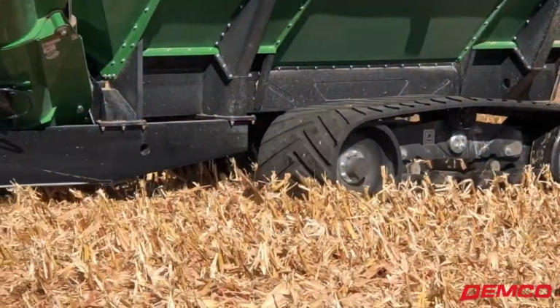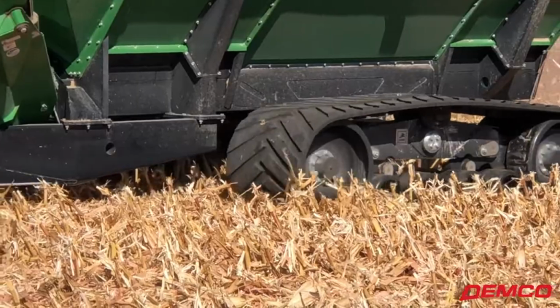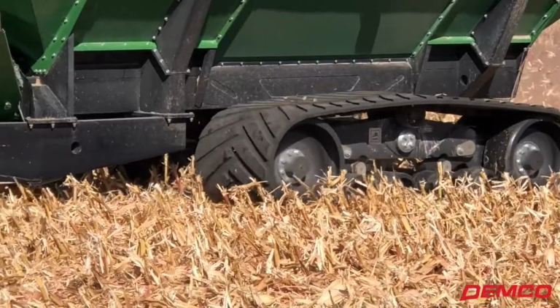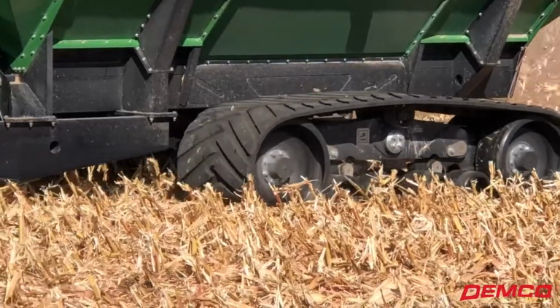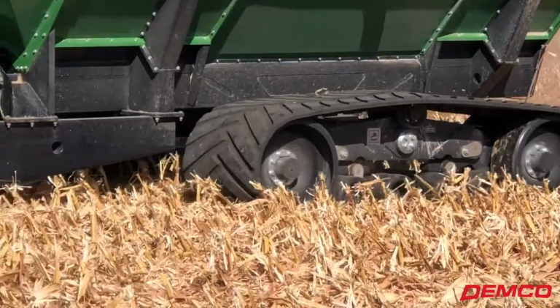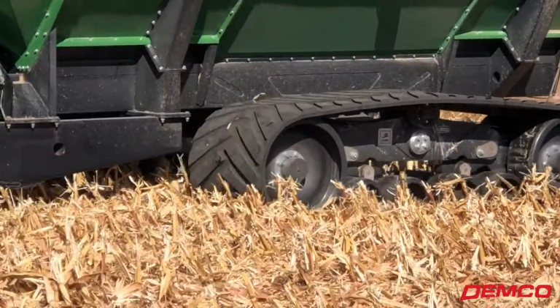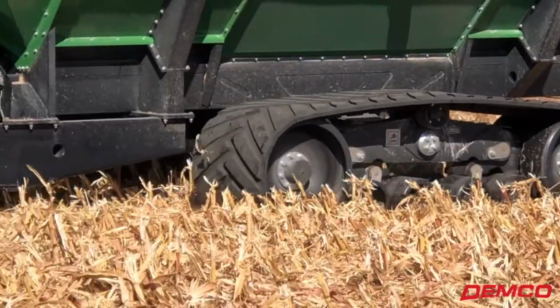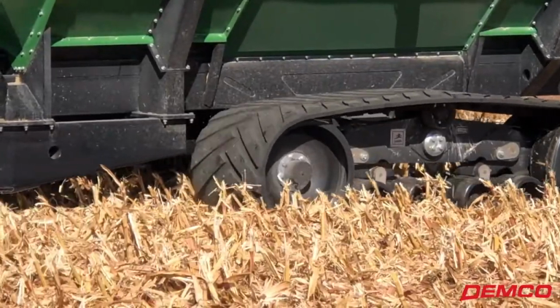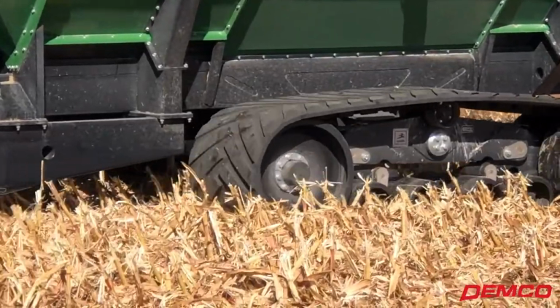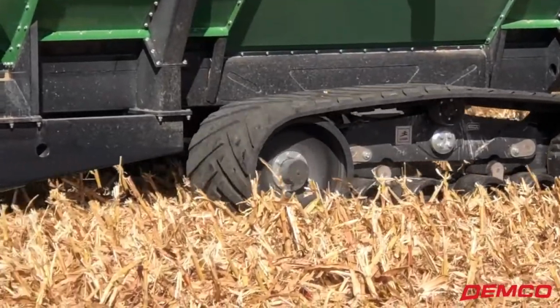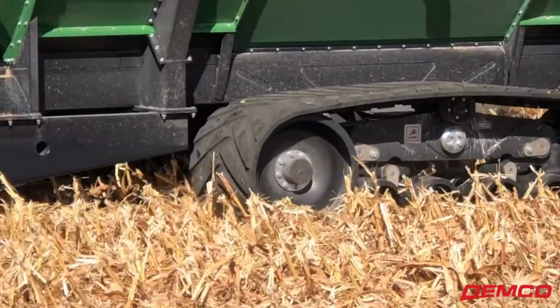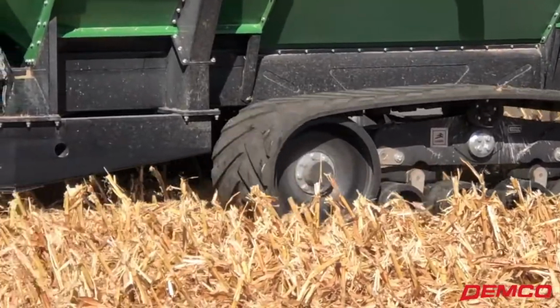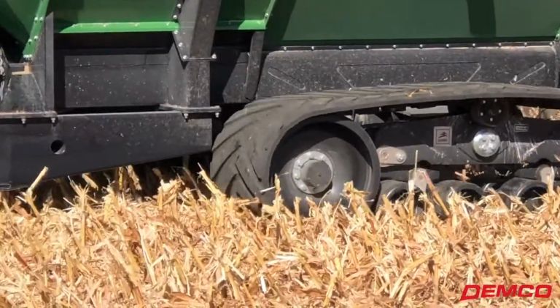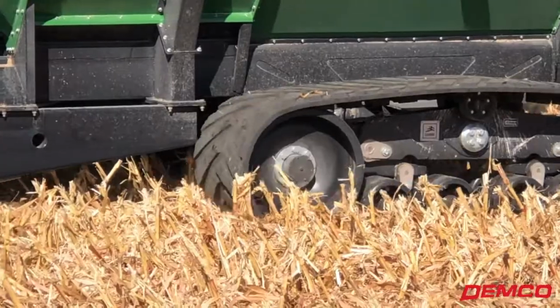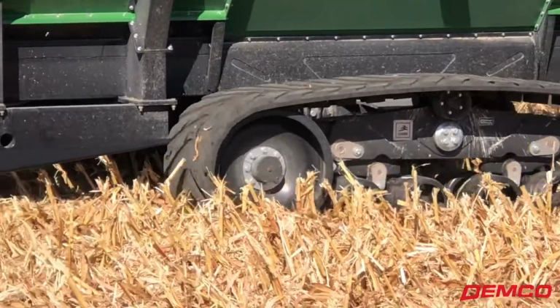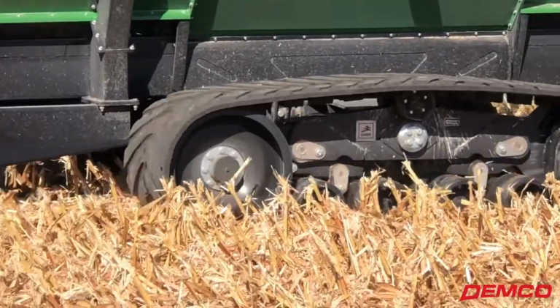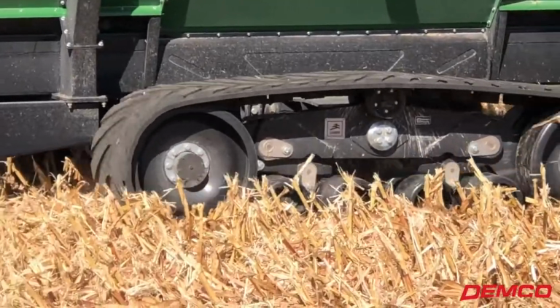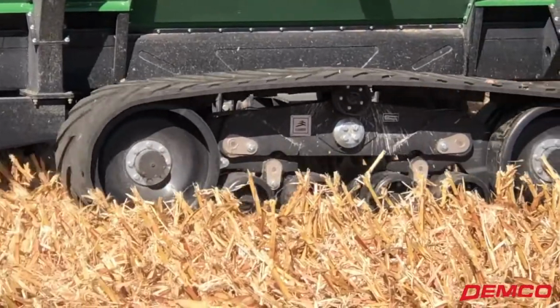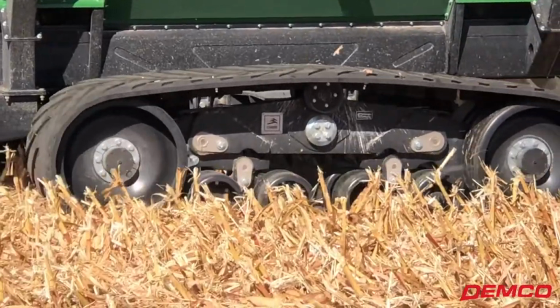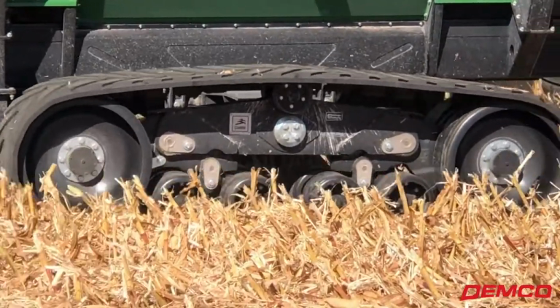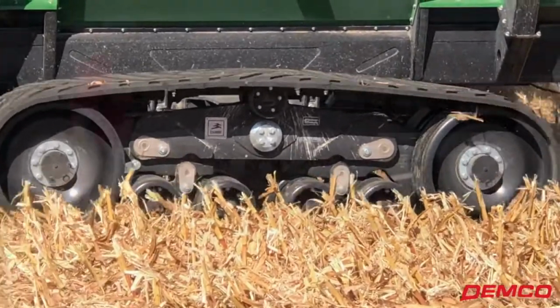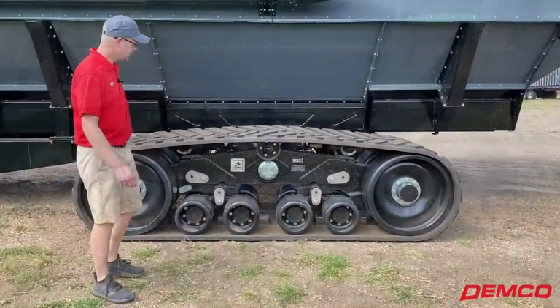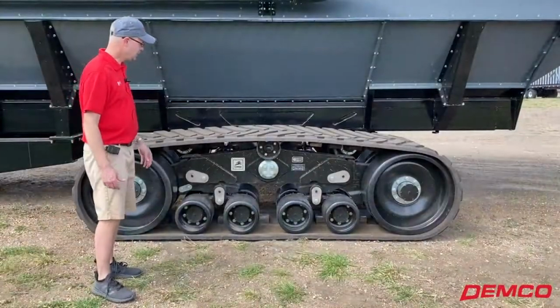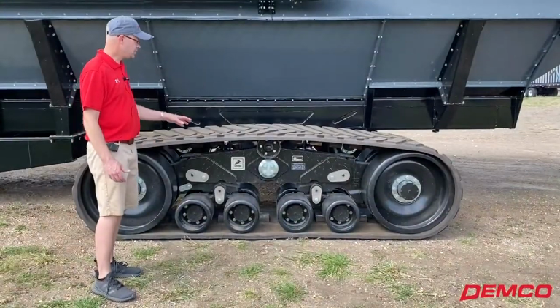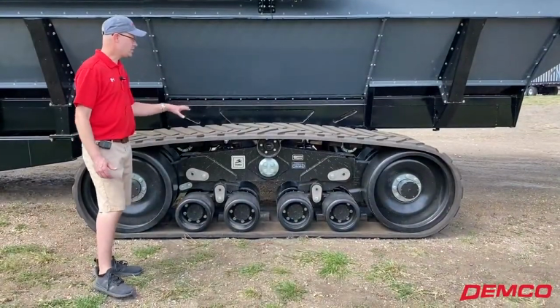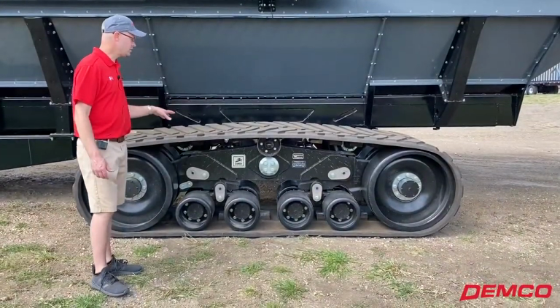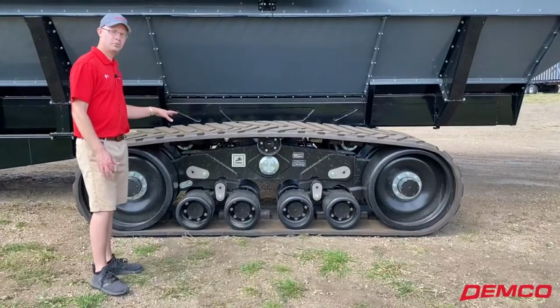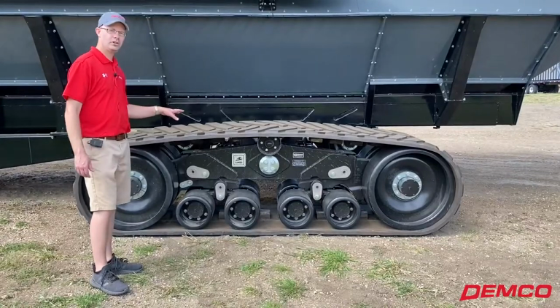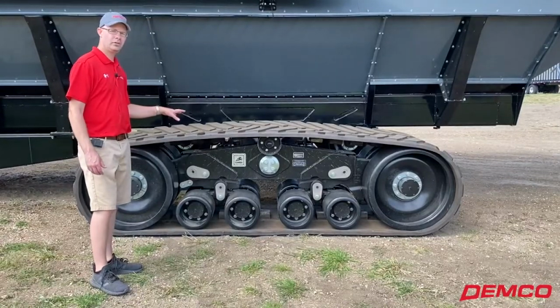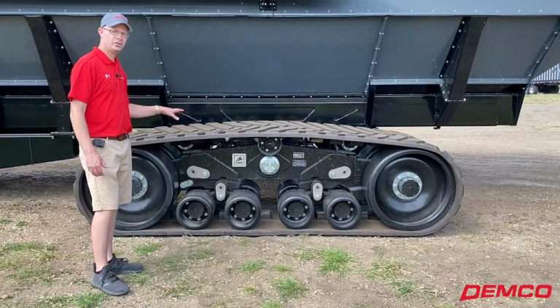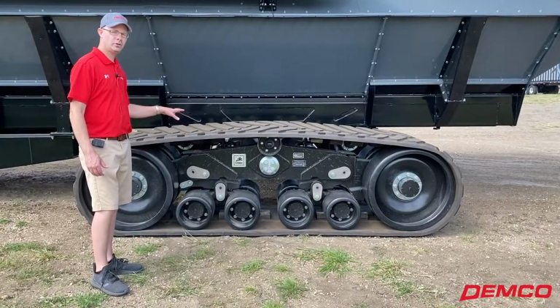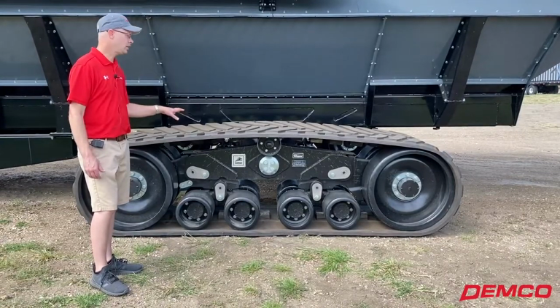We've partnered with CAMSO since they started with trailed track systems for trailed implements. Been a great partnership. The CAMSO track system has some really good unique features for your grain cart.